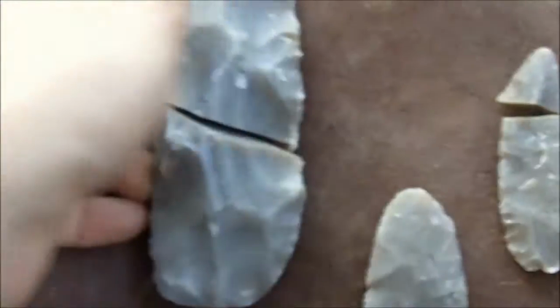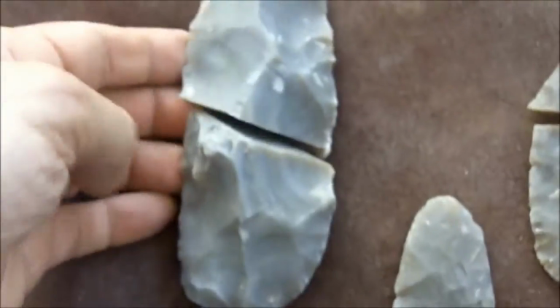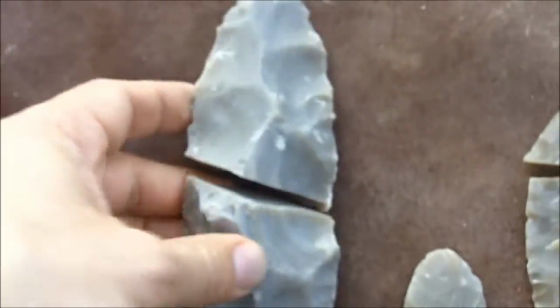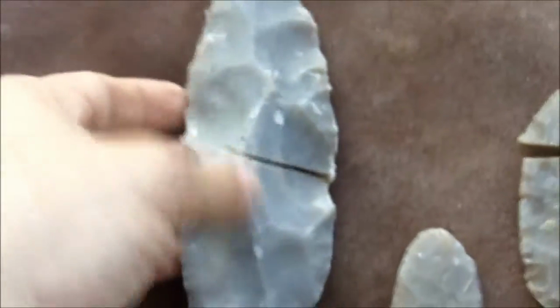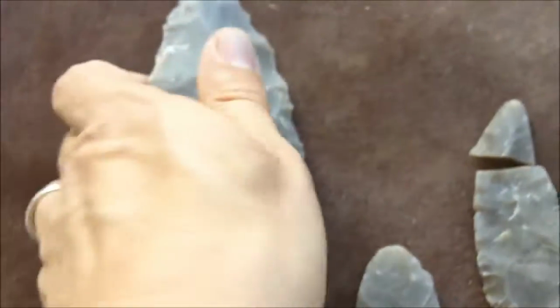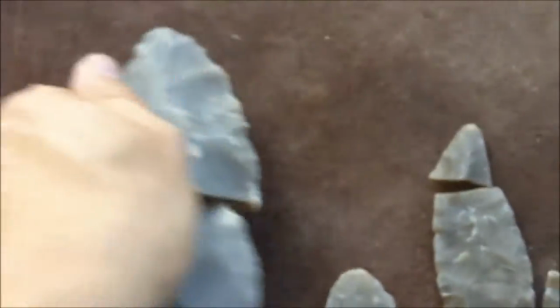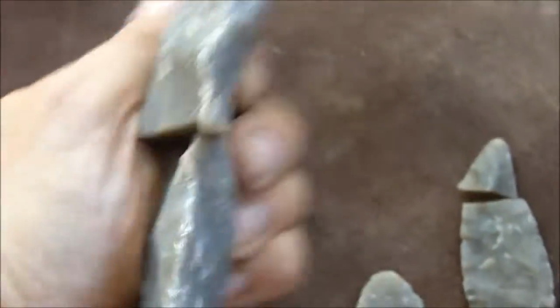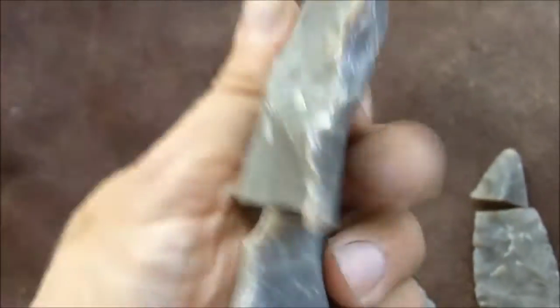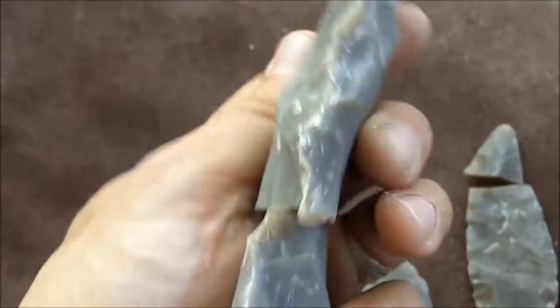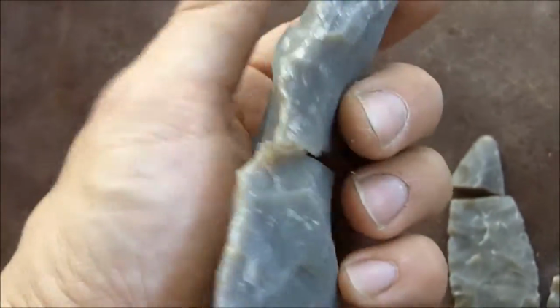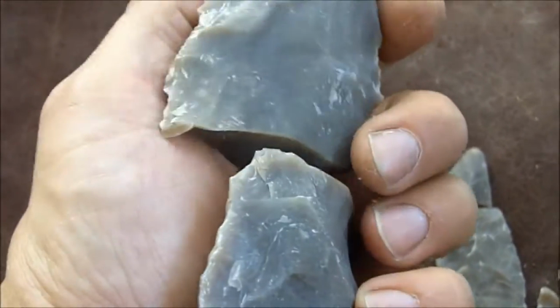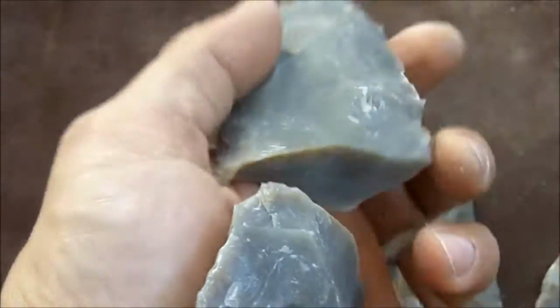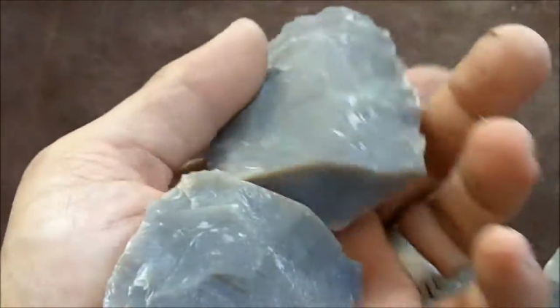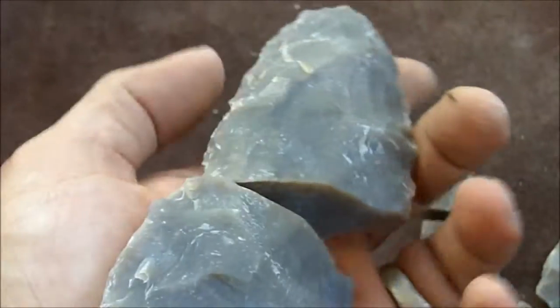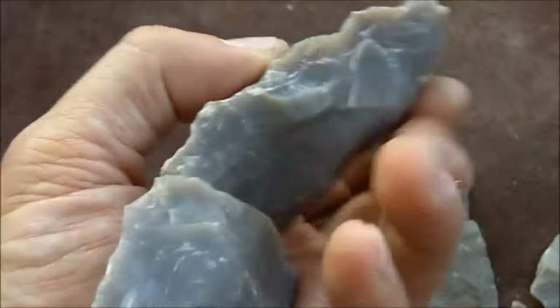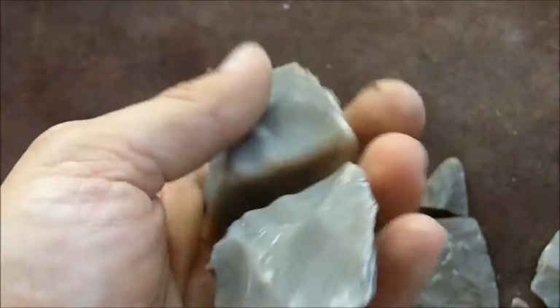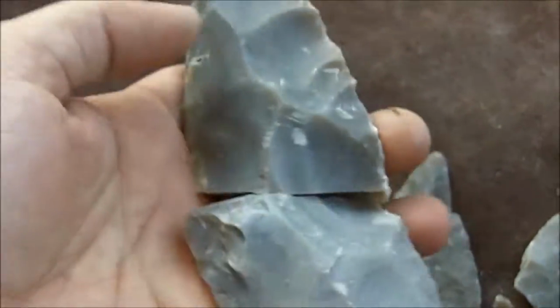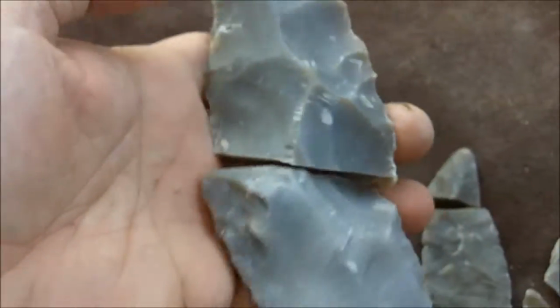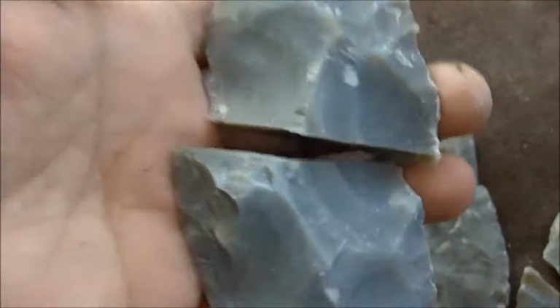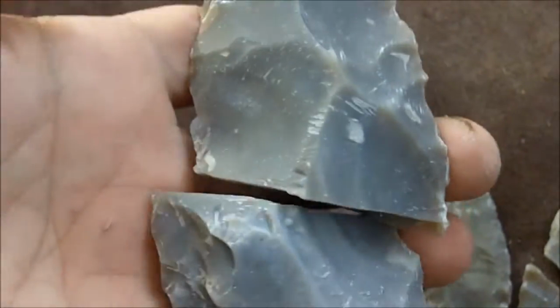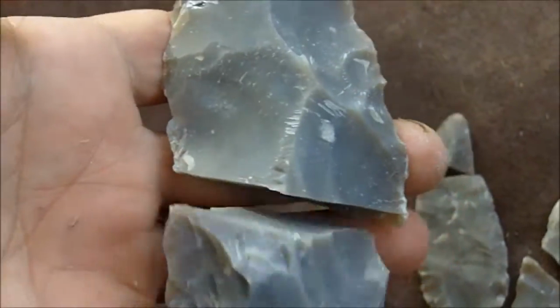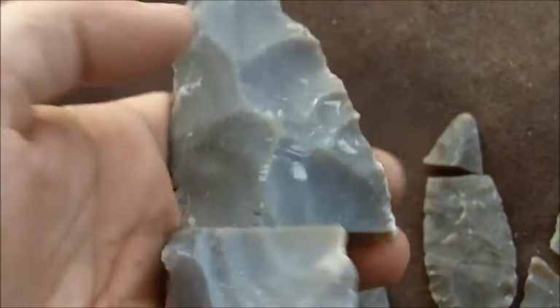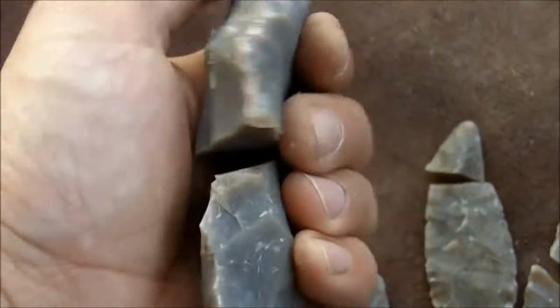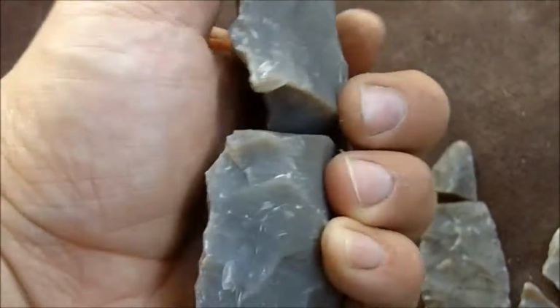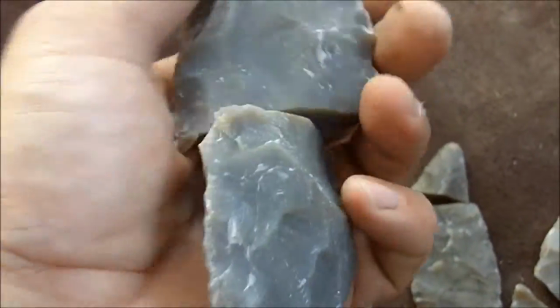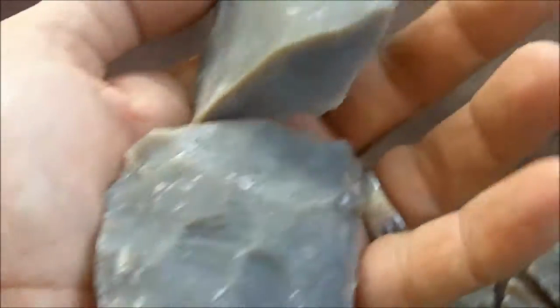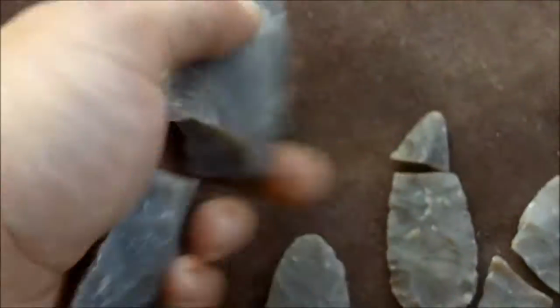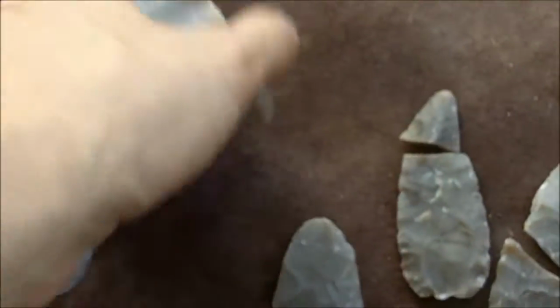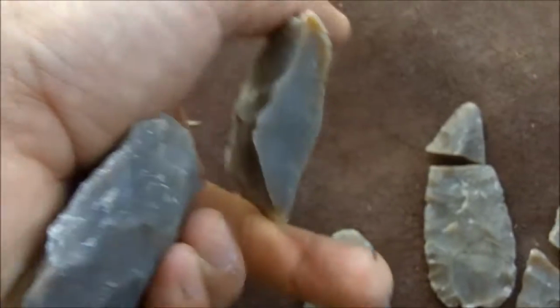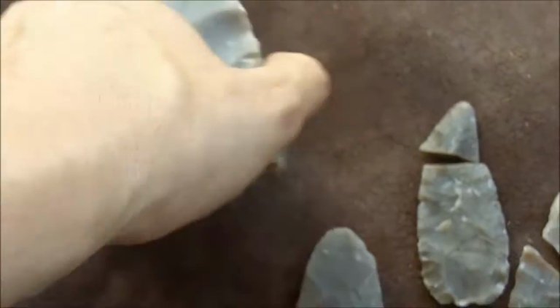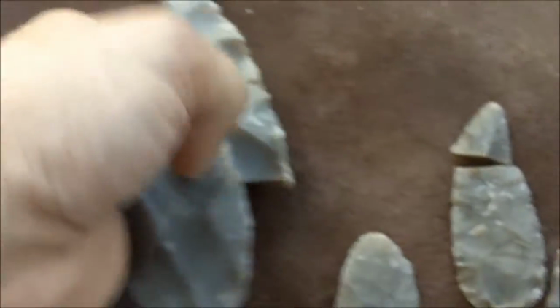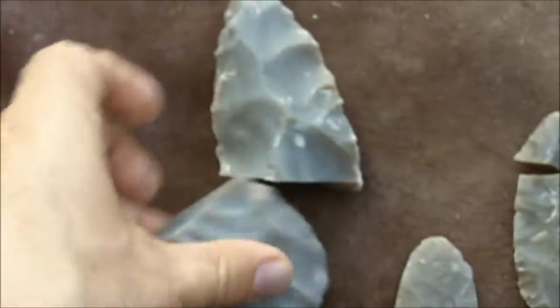Now they even break at this stage here — and that's pretty thick. But with a hammerstone, it's not difficult to break these, even at this stage and this thickness.